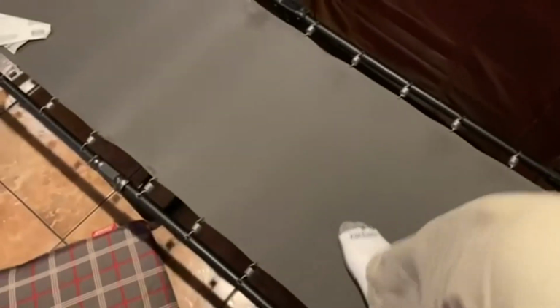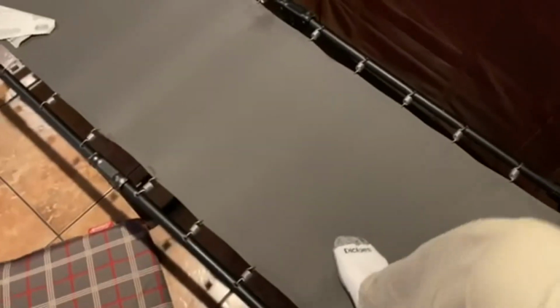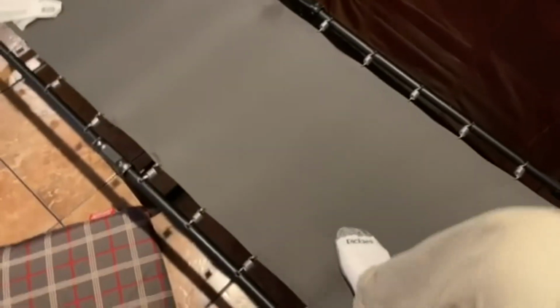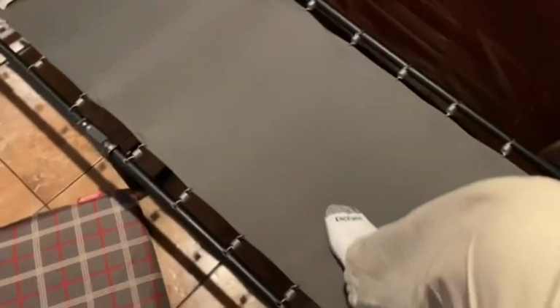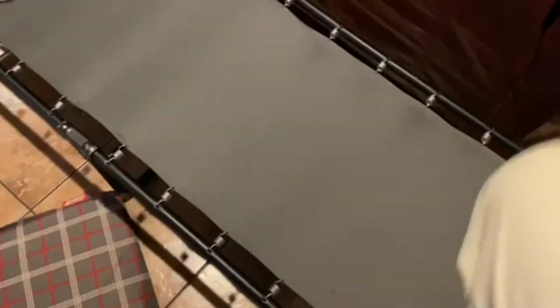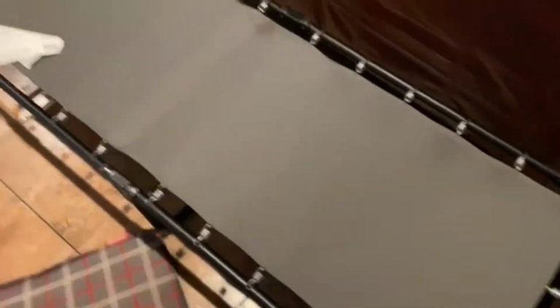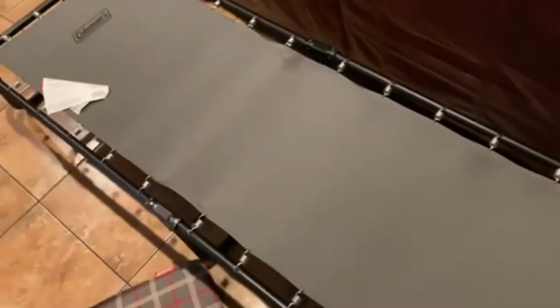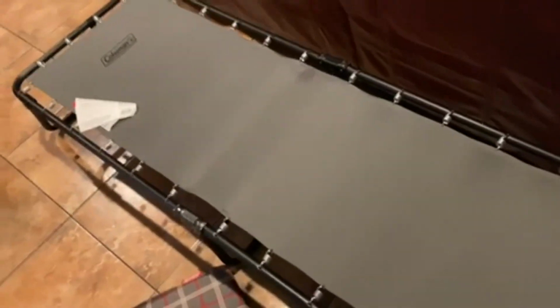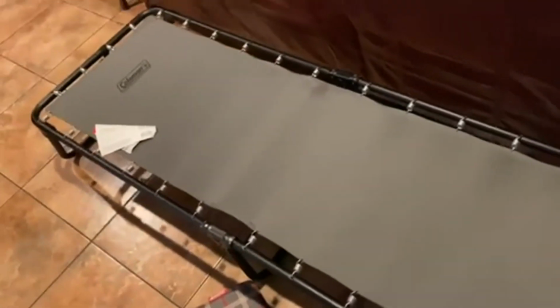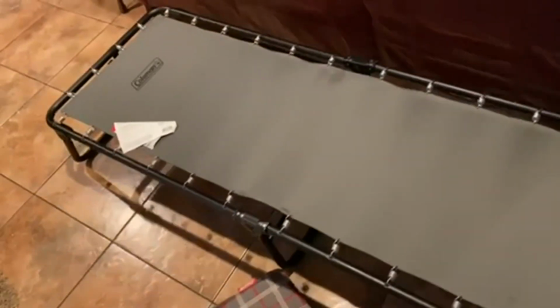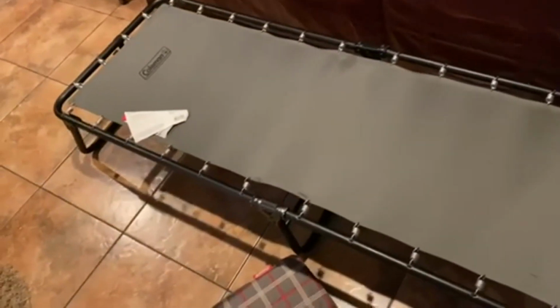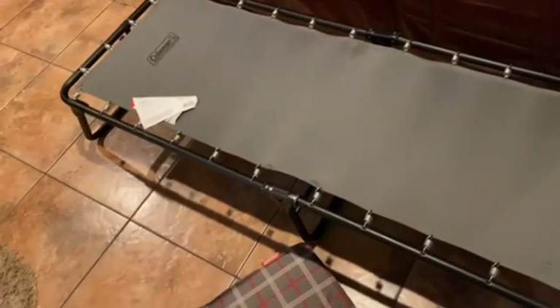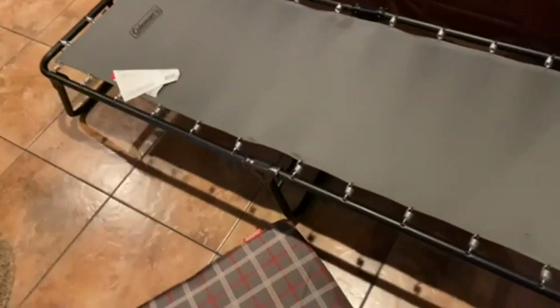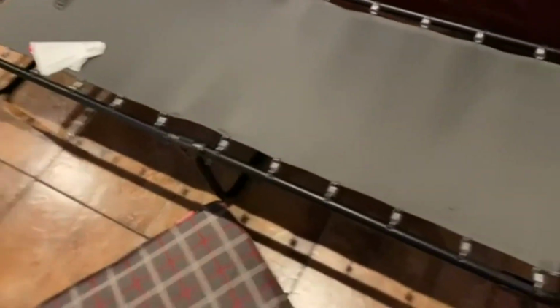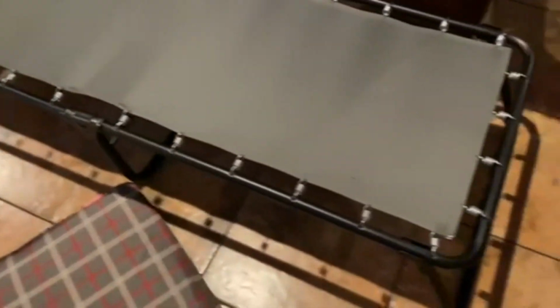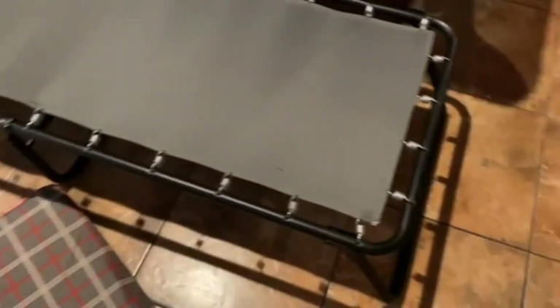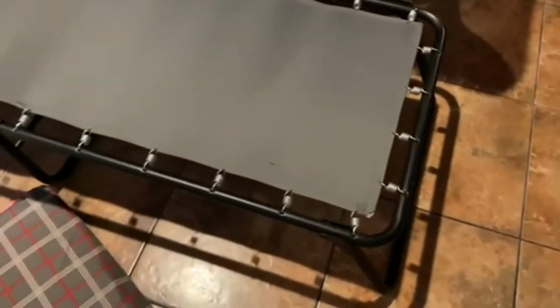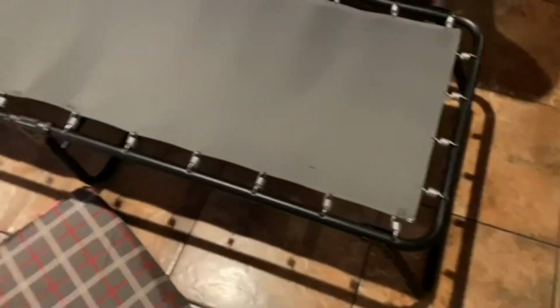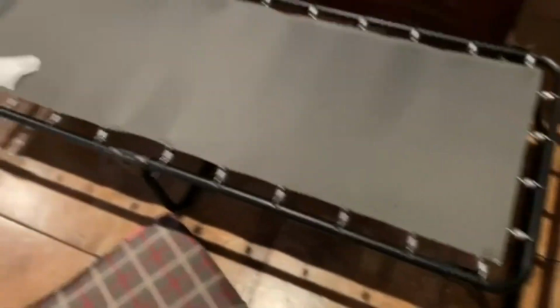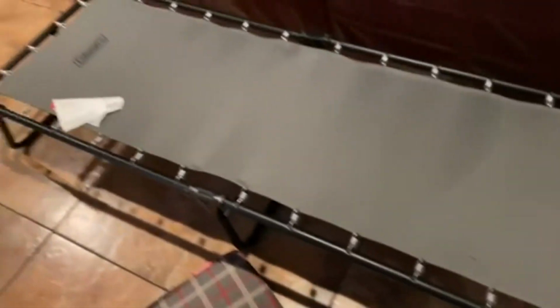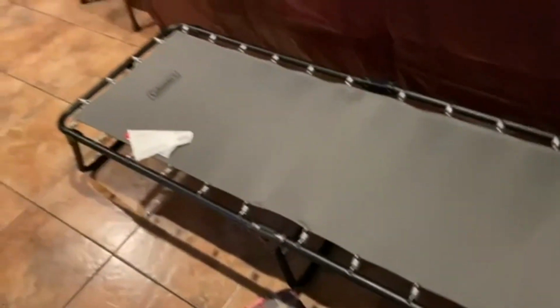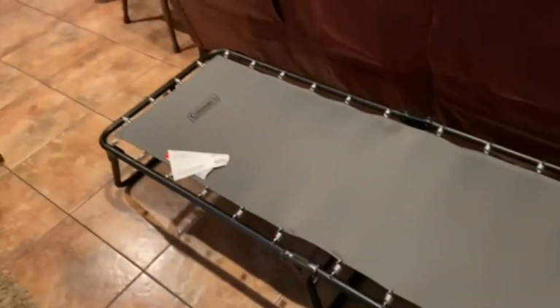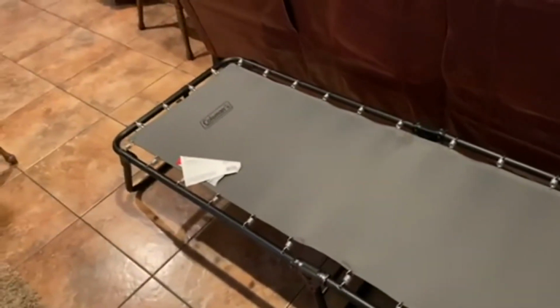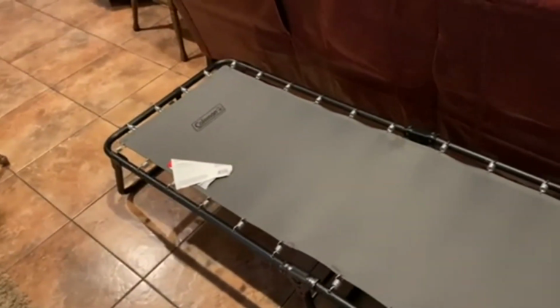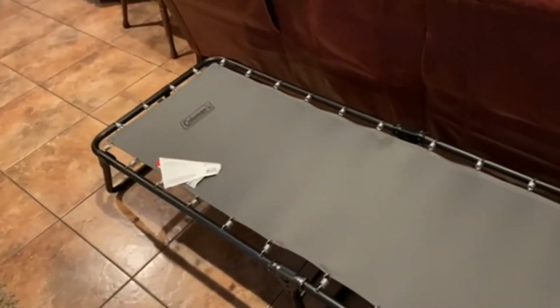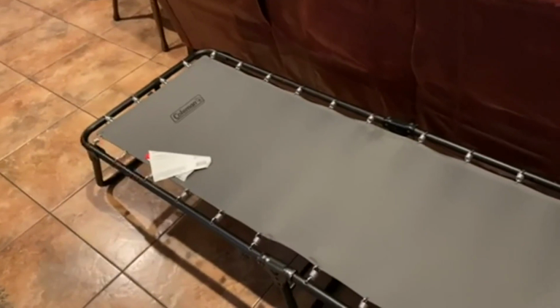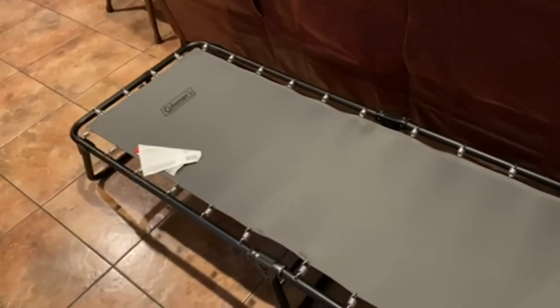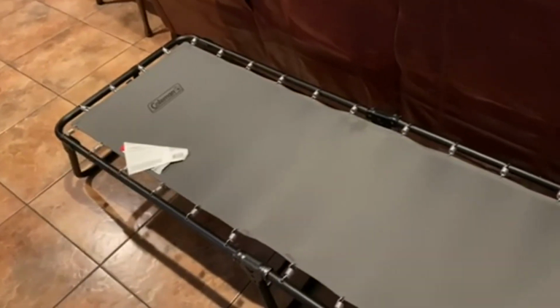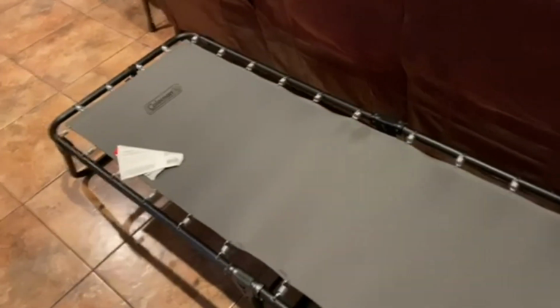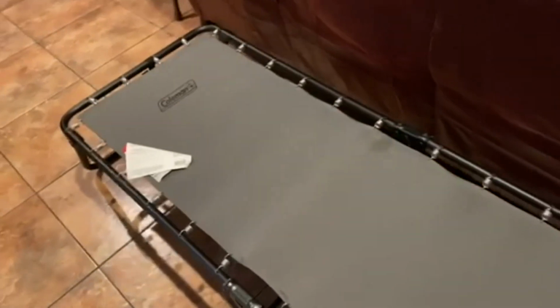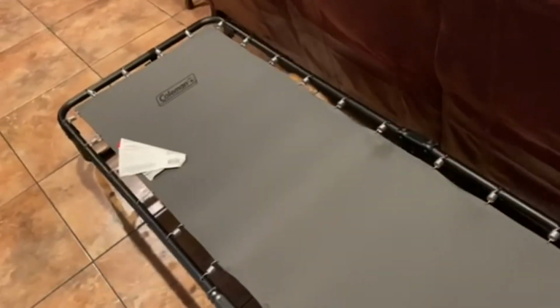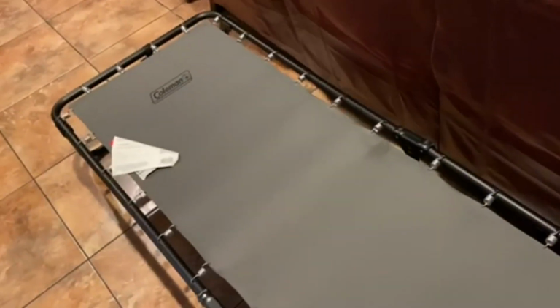Great for something really compact that you can use to not have to sleep on the floor itself. I'm pretty happy with this cot and would definitely recommend it to others. Go check it out and see what you think — hopefully you'll like it.